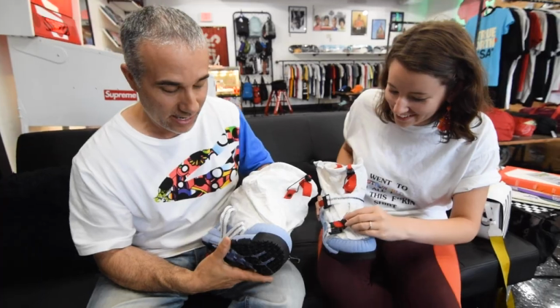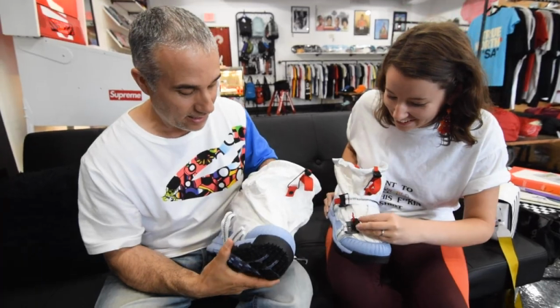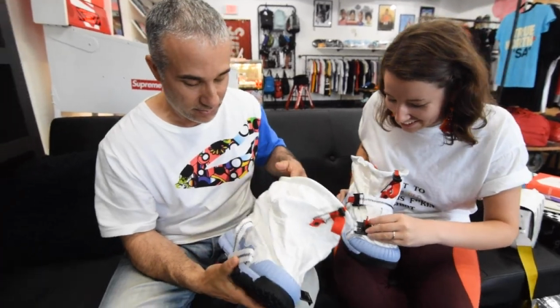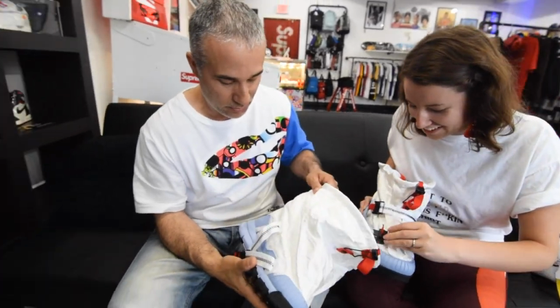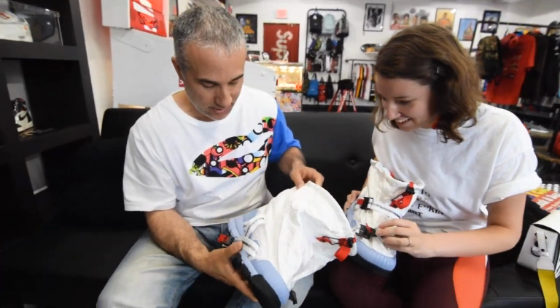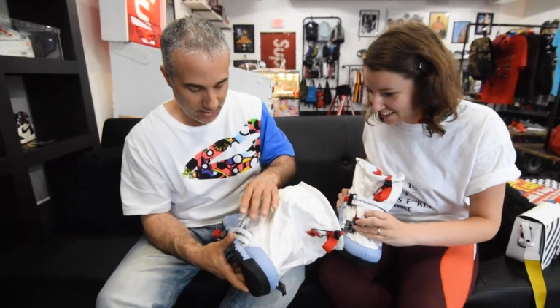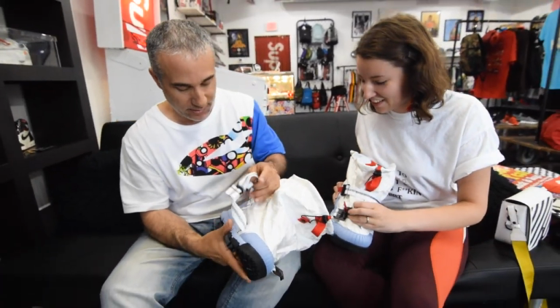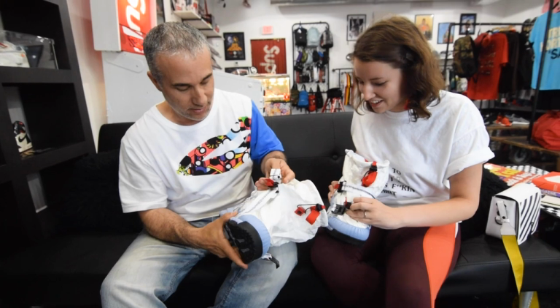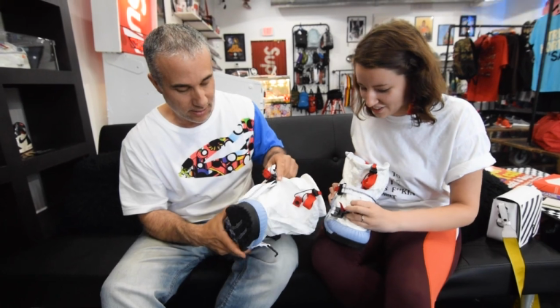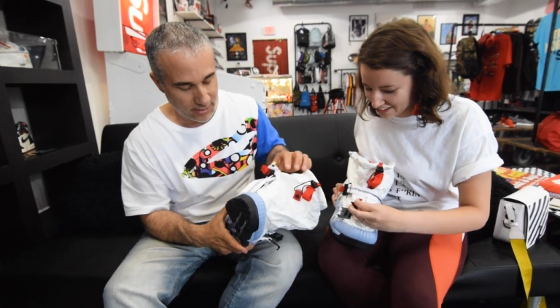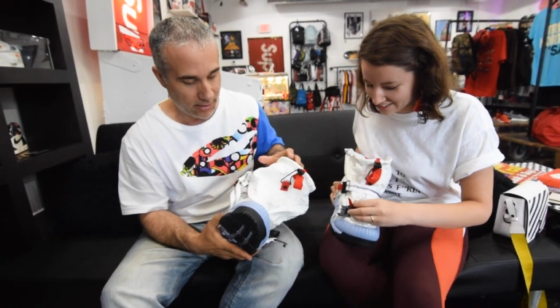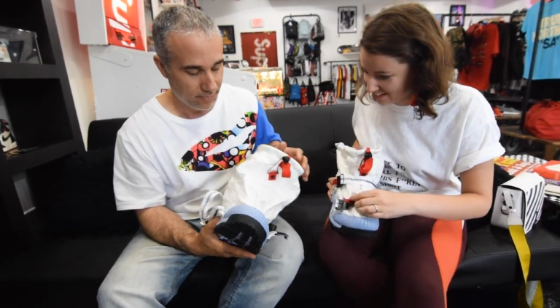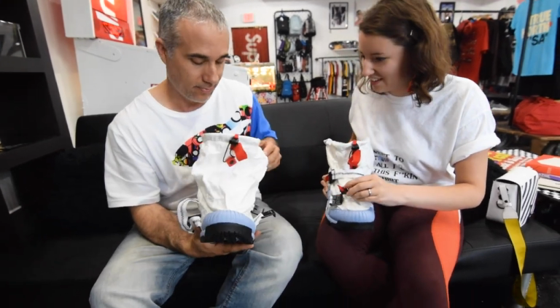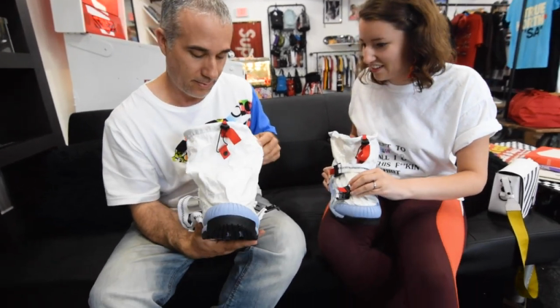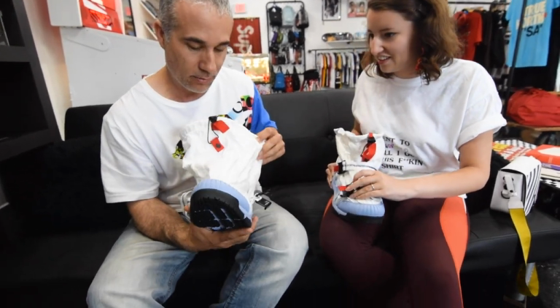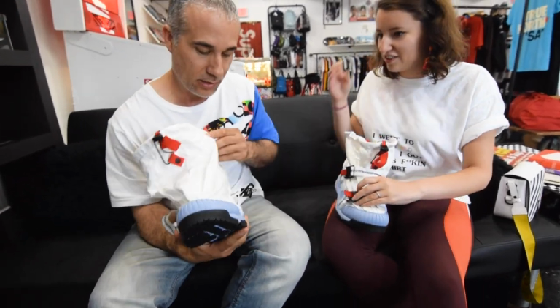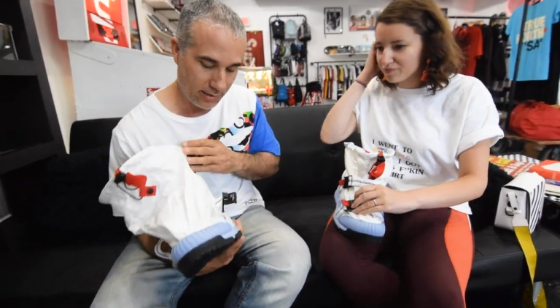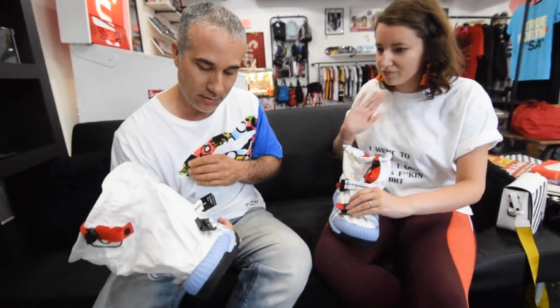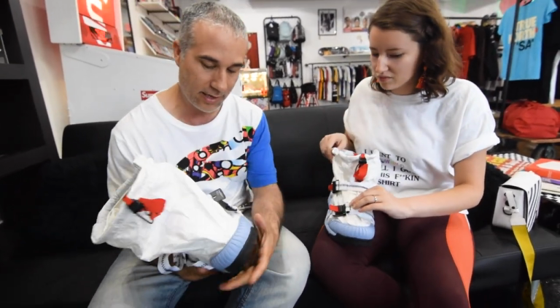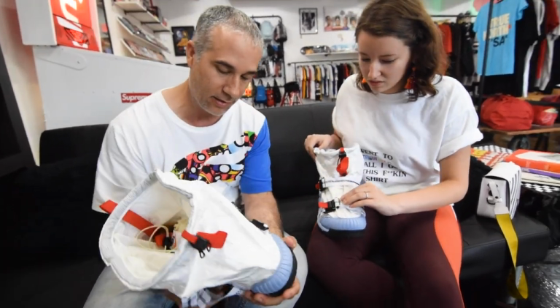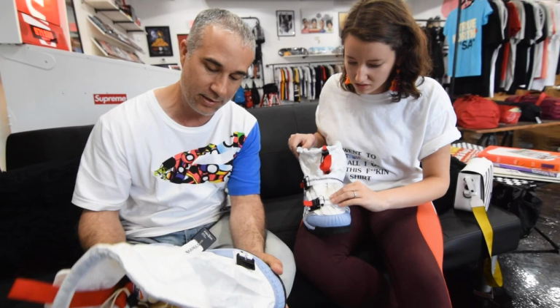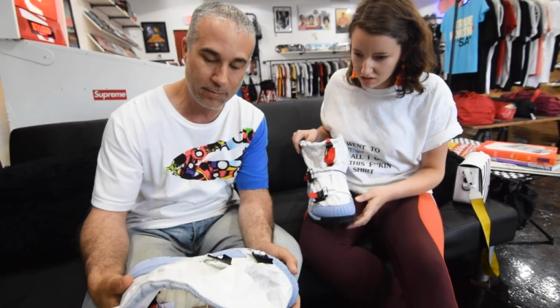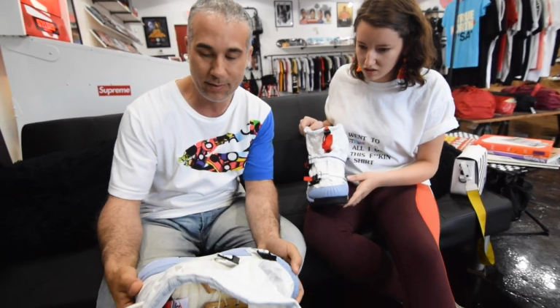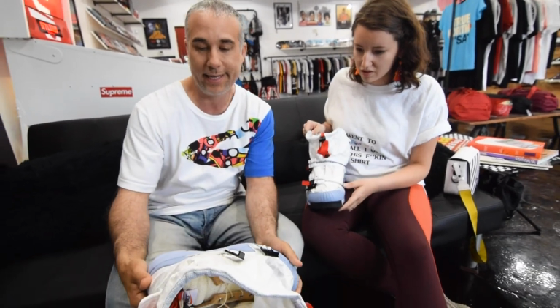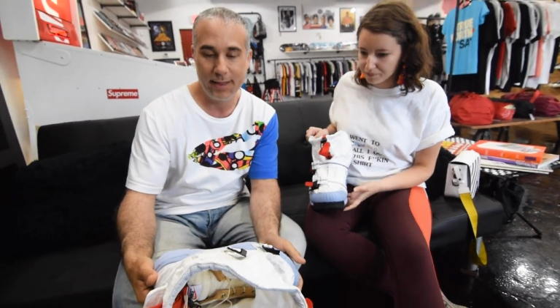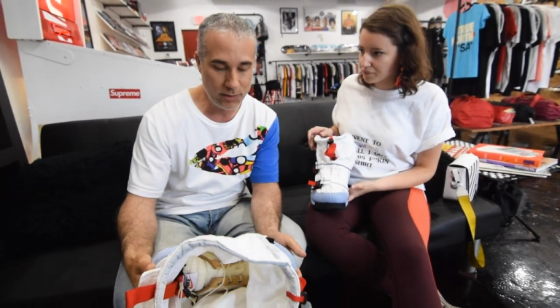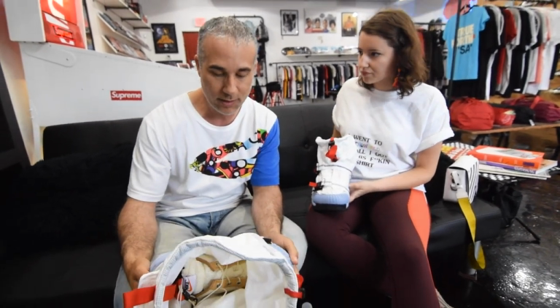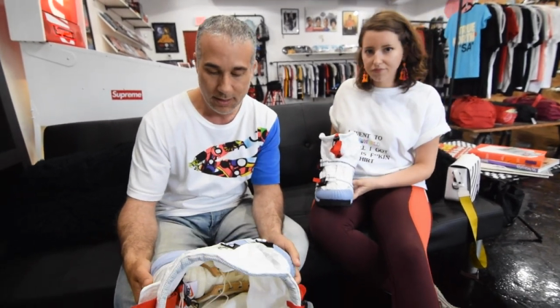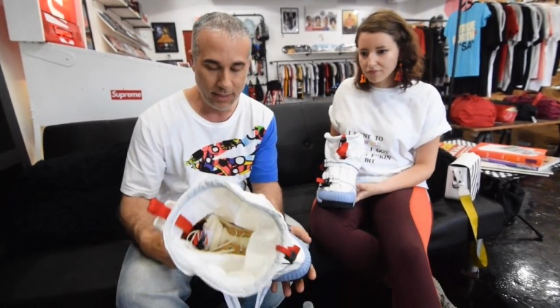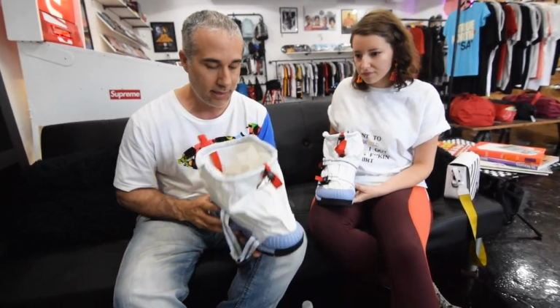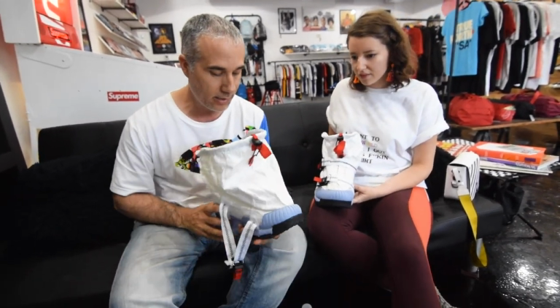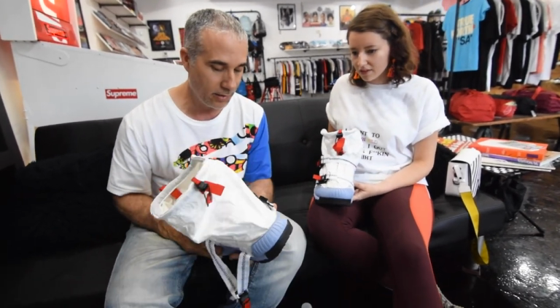I love this shoe, man. I mean, you could rock this with anything. I don't care how they look, even if they're made for the winter look. I think I could rock these anywhere.